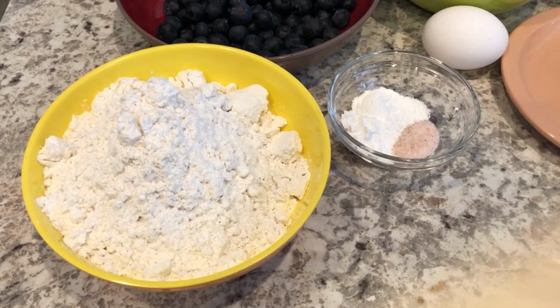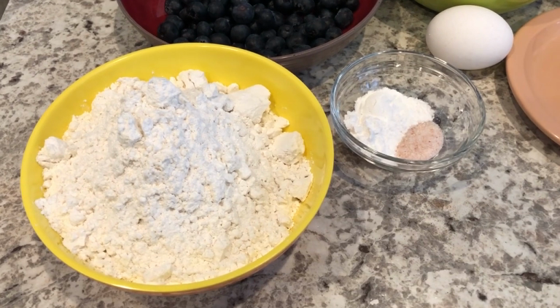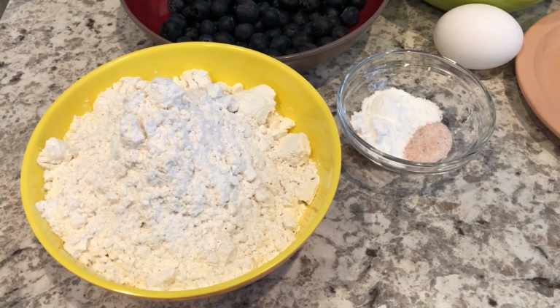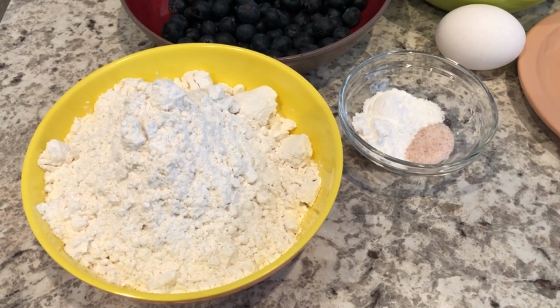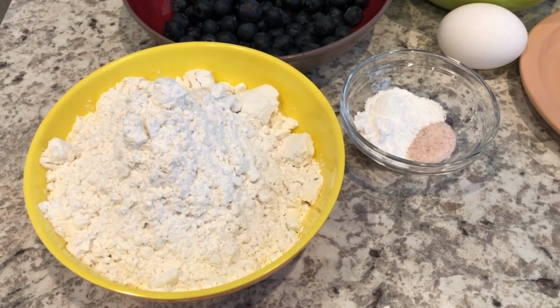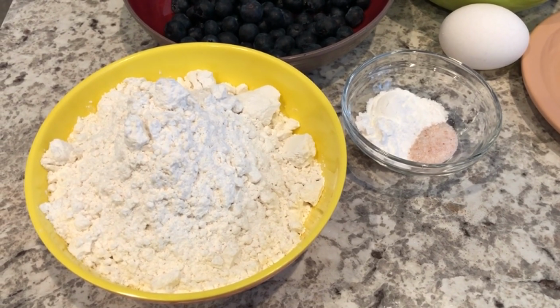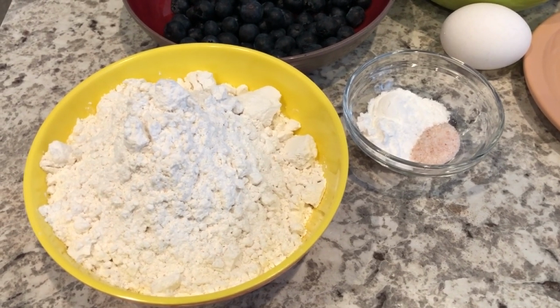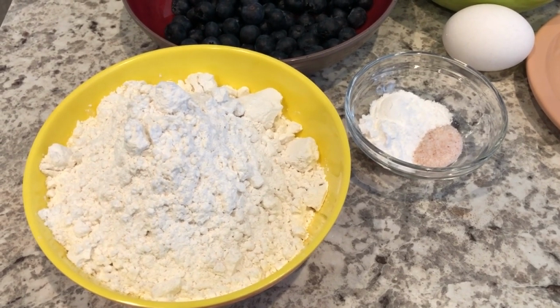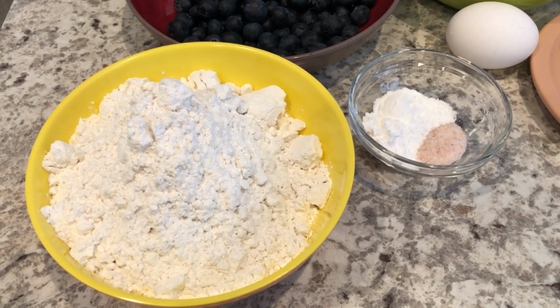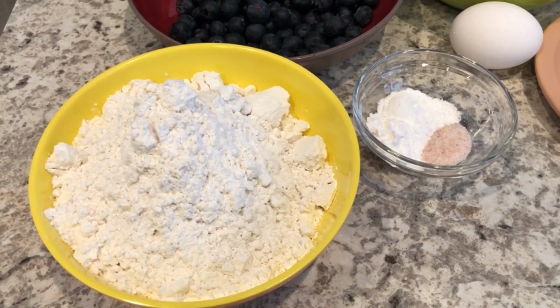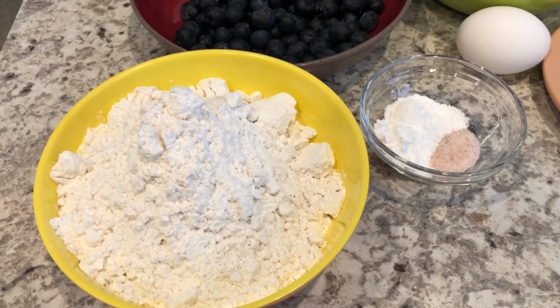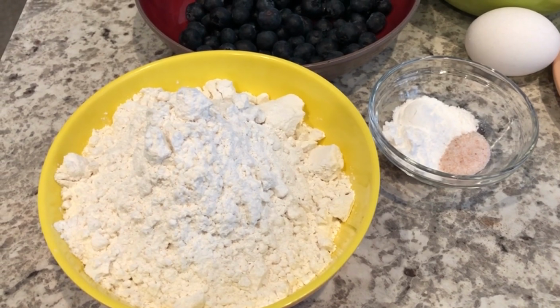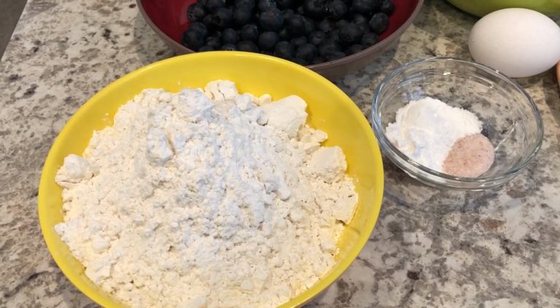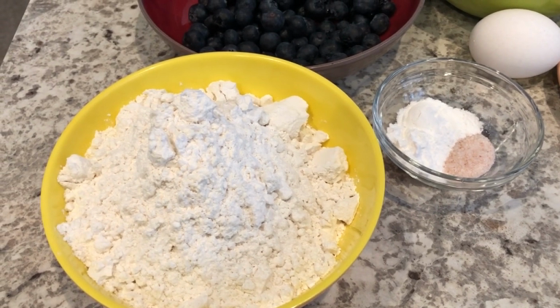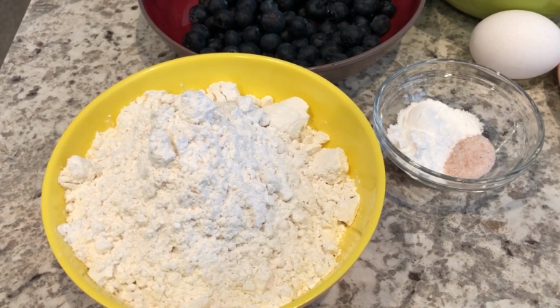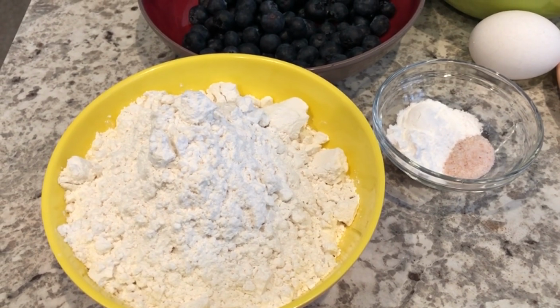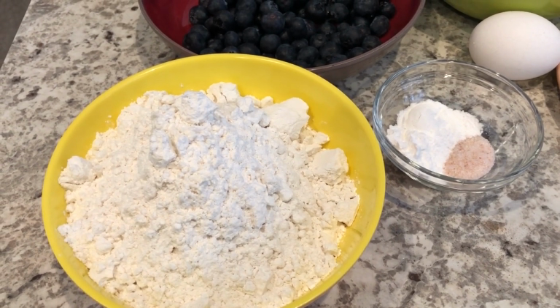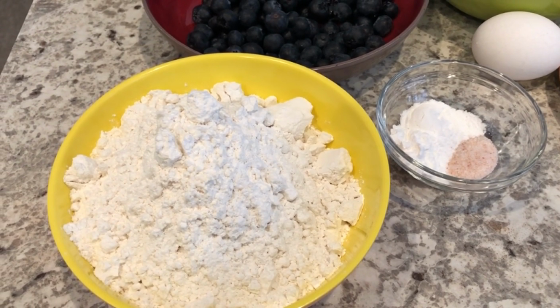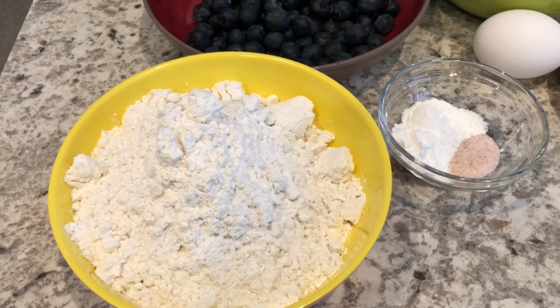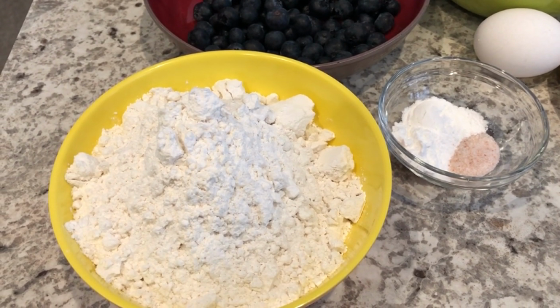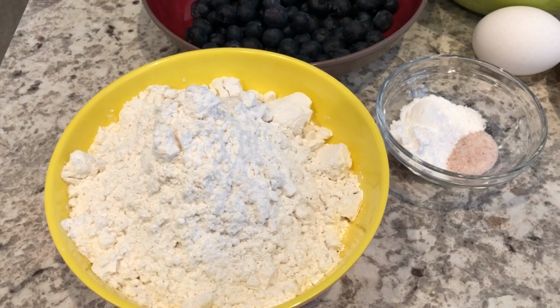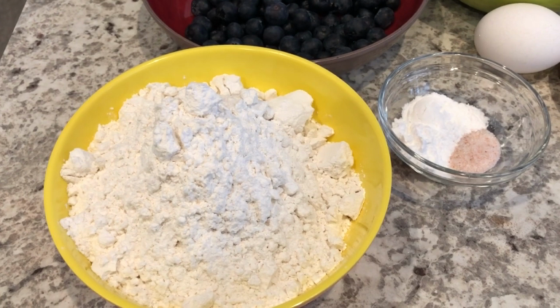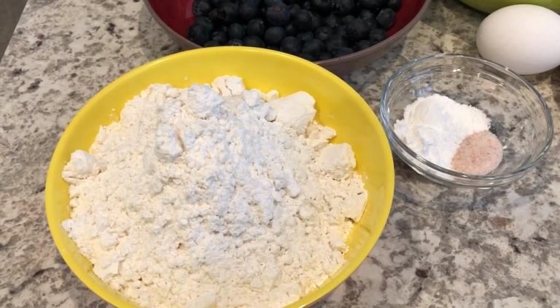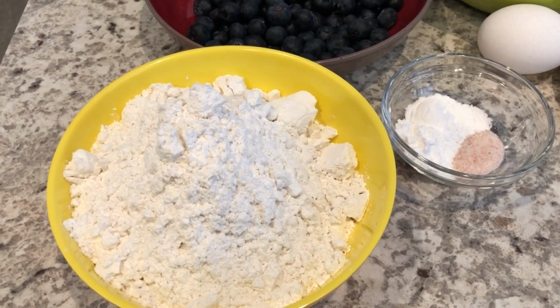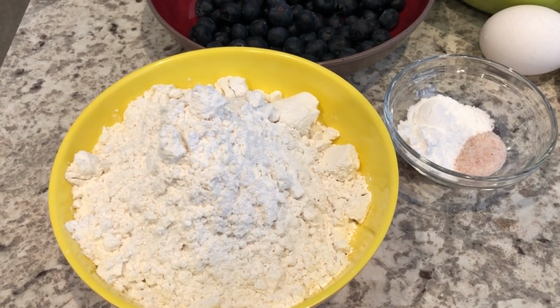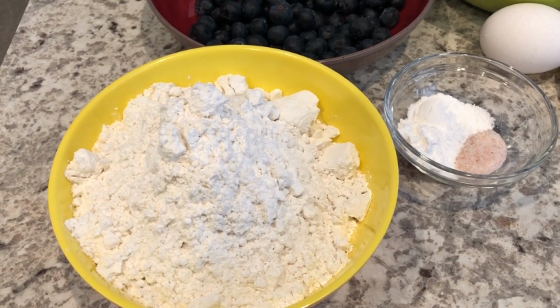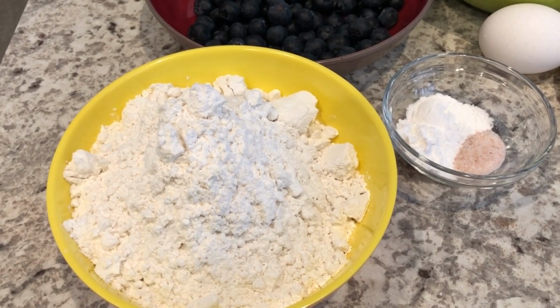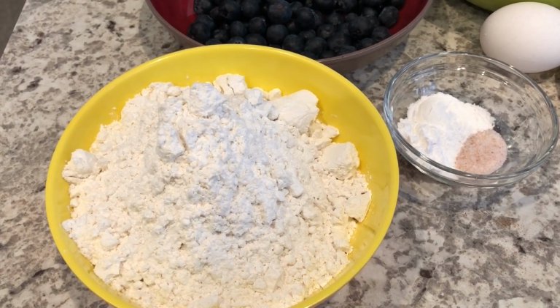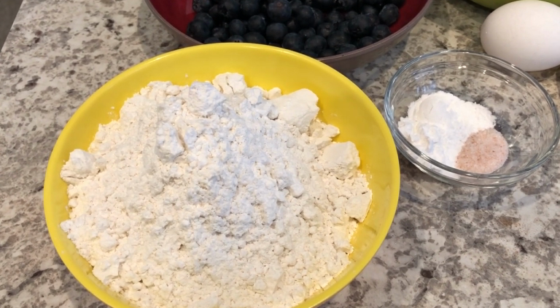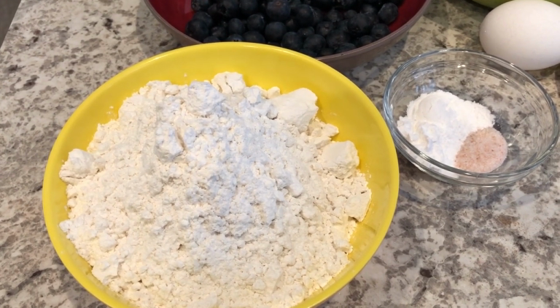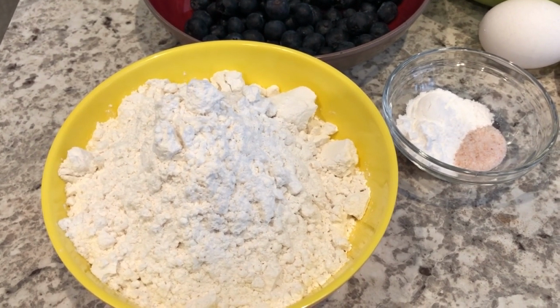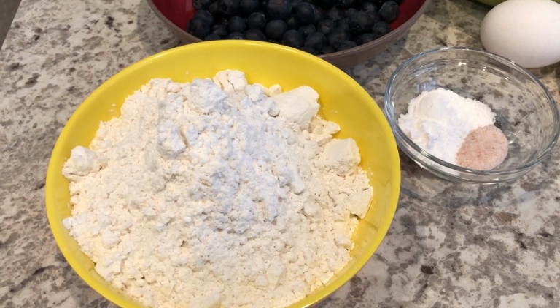For the cake portion of the recipe, you'll need flour. I'm actually using cake flour because it makes the cake more tender. If you decide to use cake flour, you'll need to add two extra tablespoons of cake flour per cup.